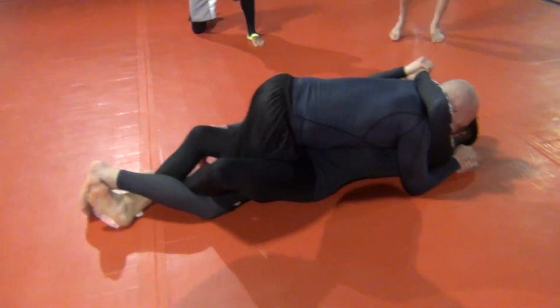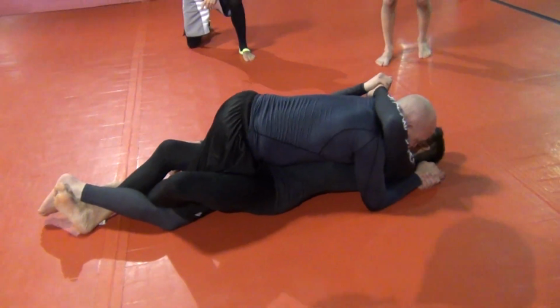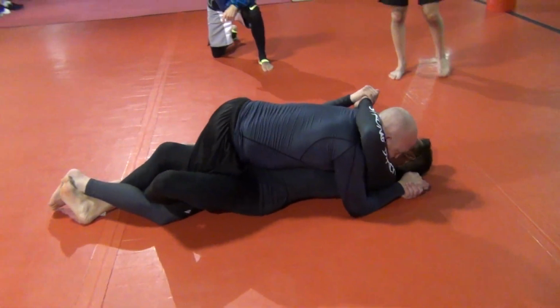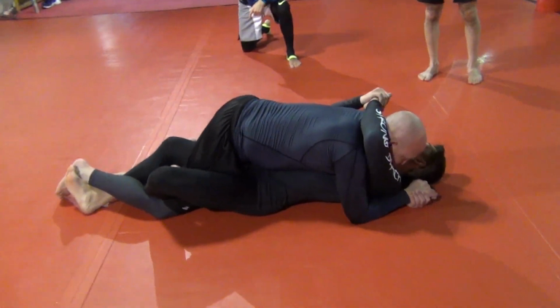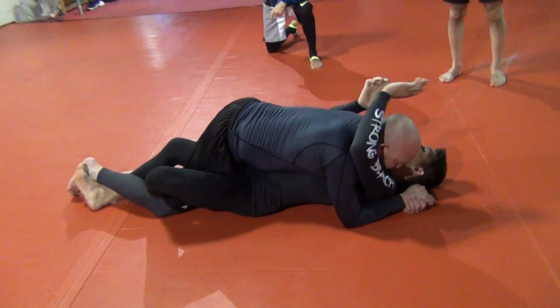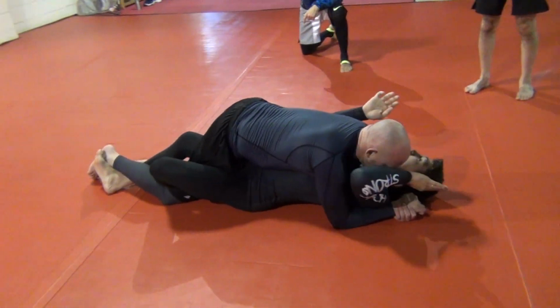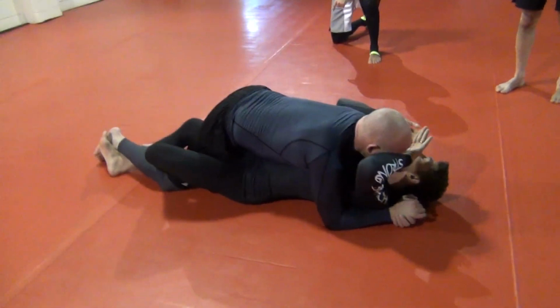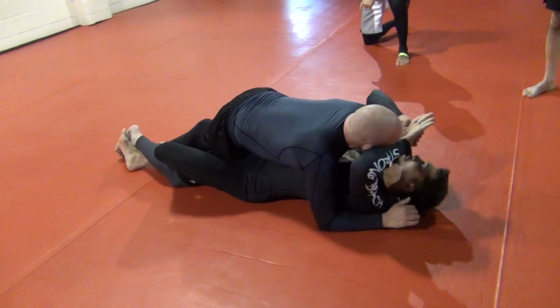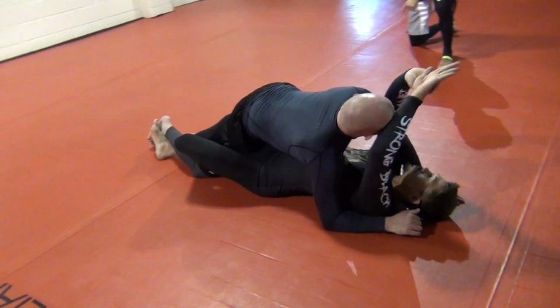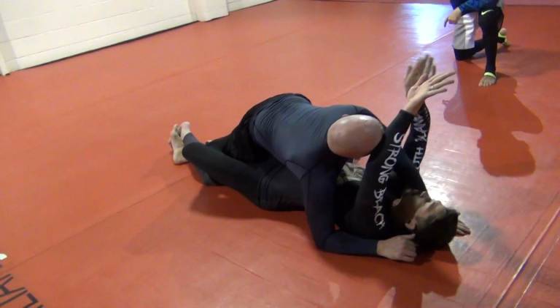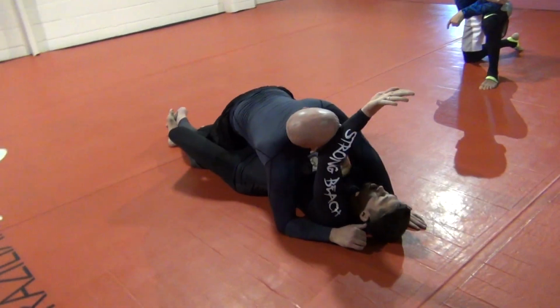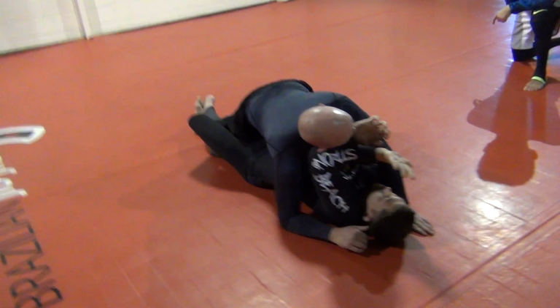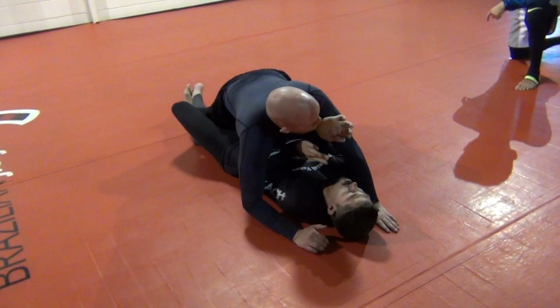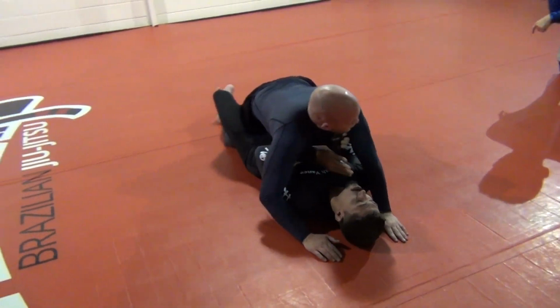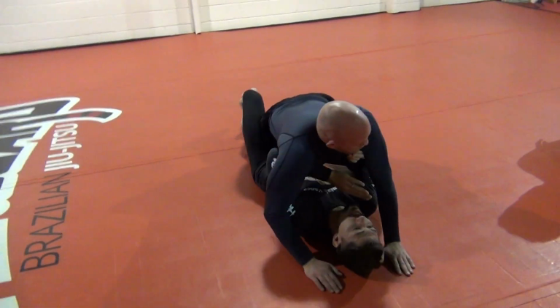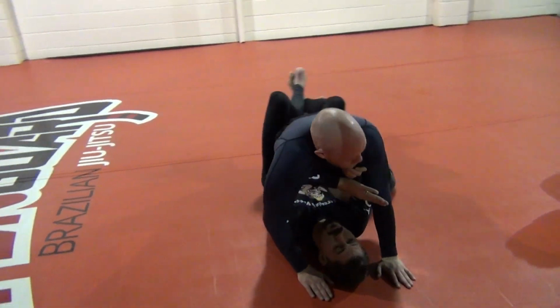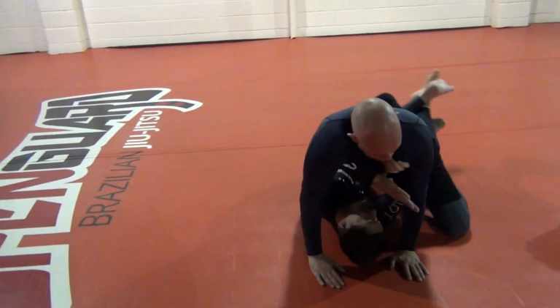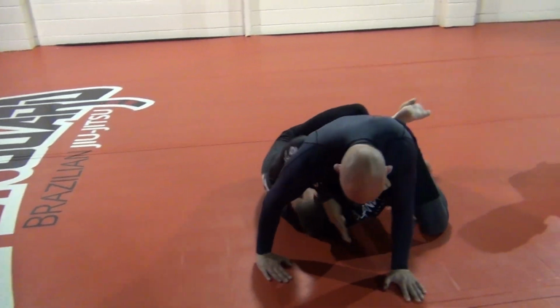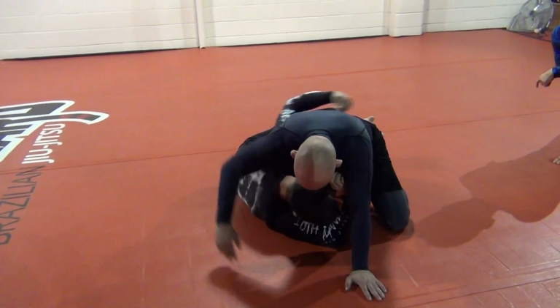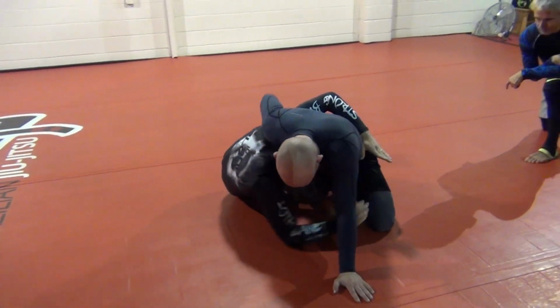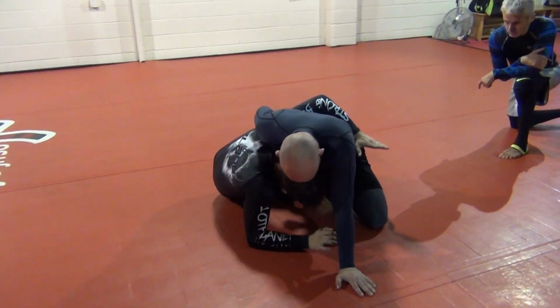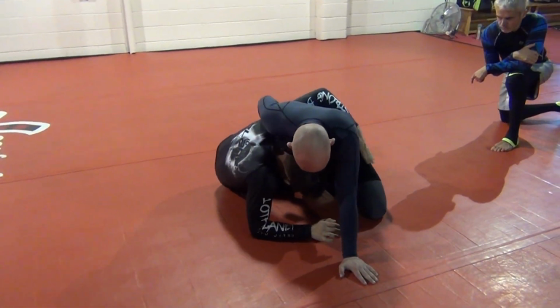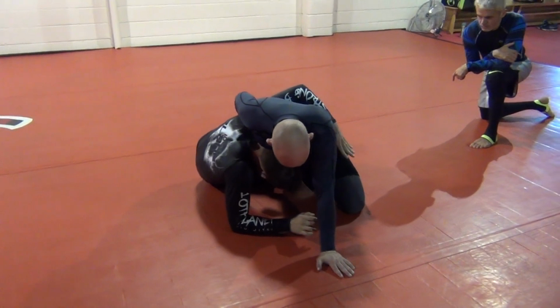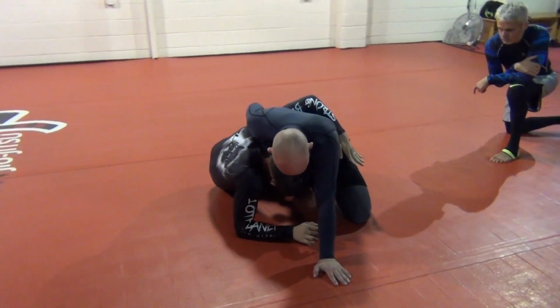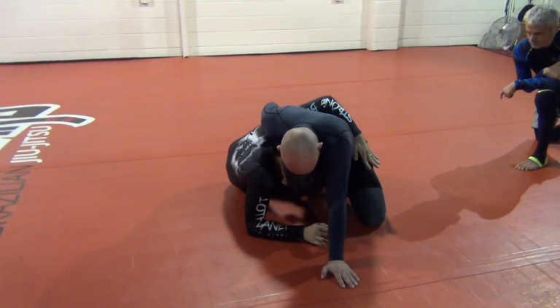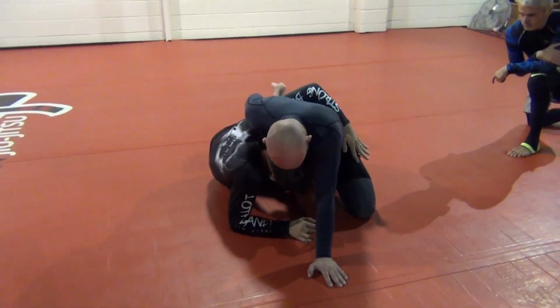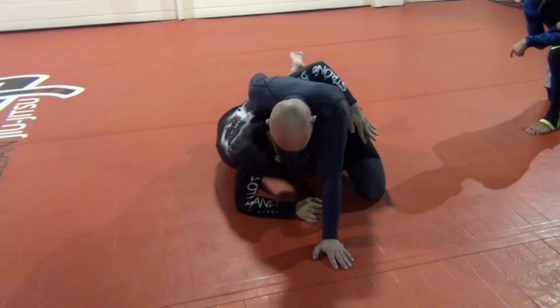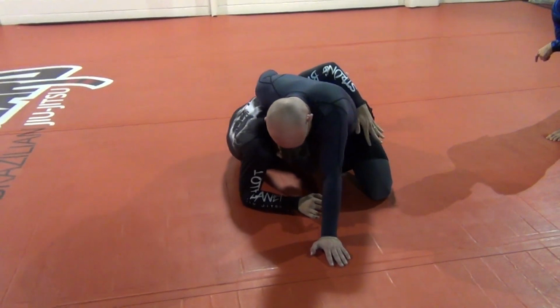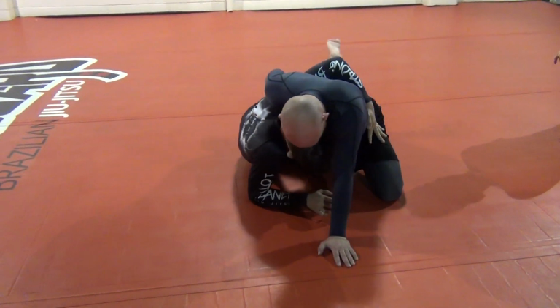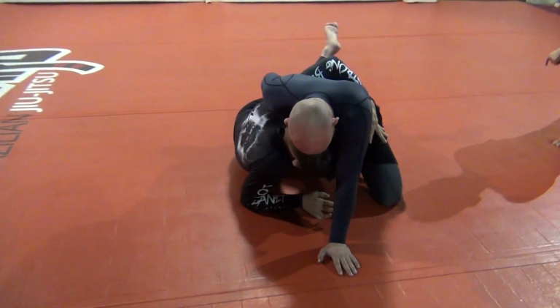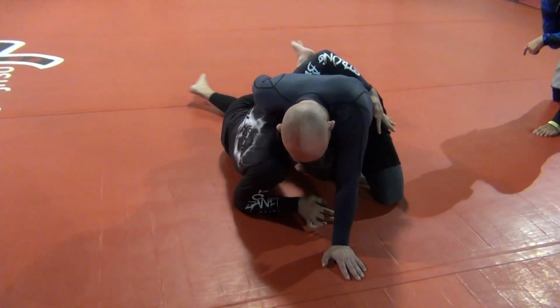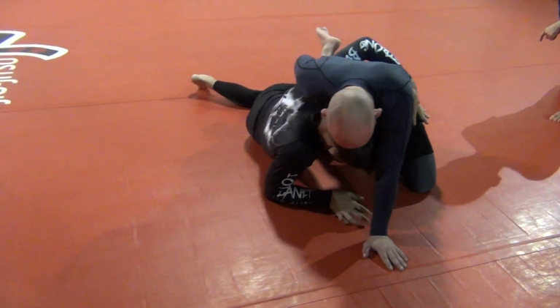This is just a half and half variation. Coming in at my elbow, releasing the lock down, lifting up so I can slide my bottom one out.